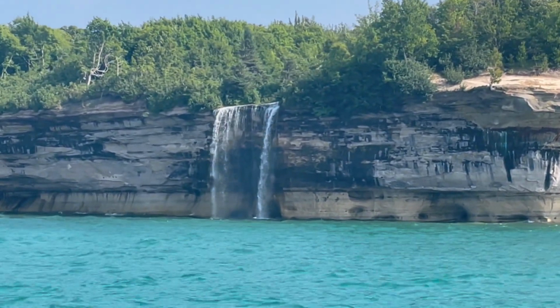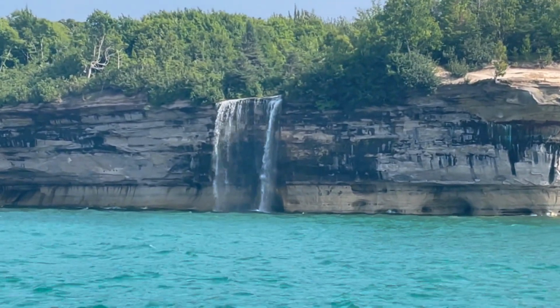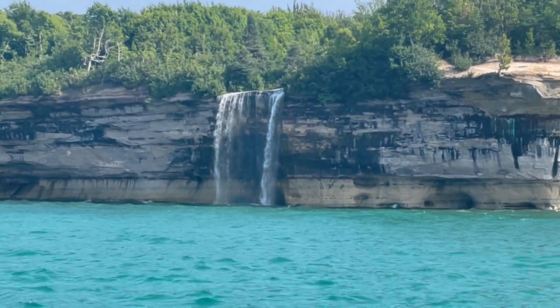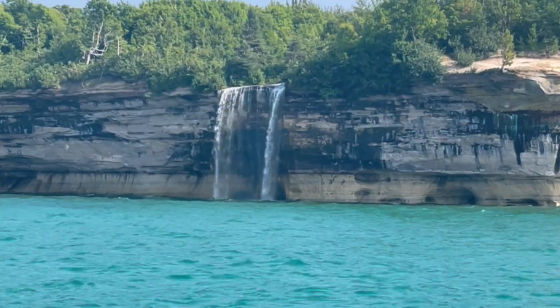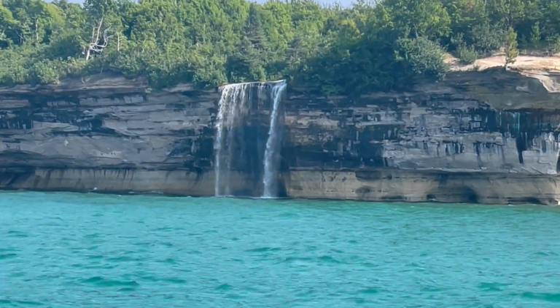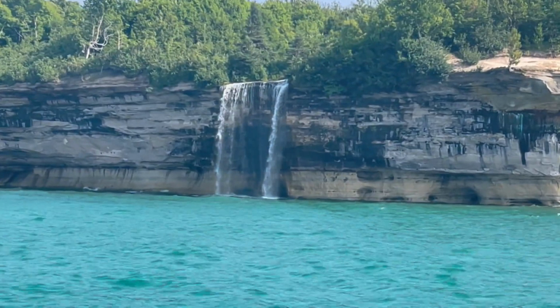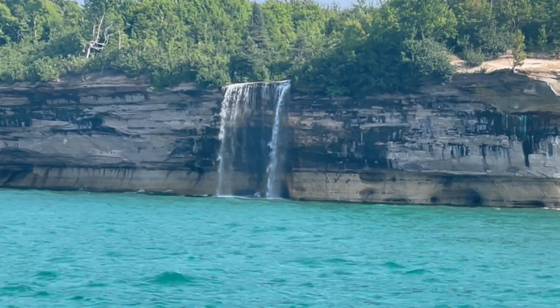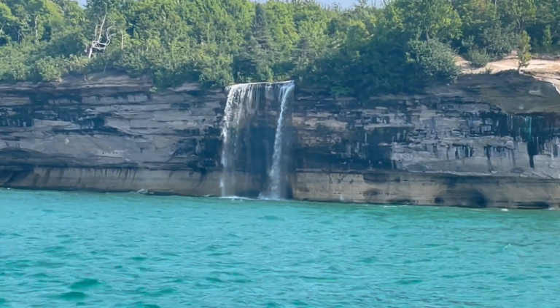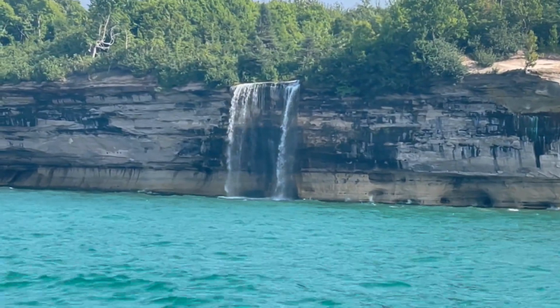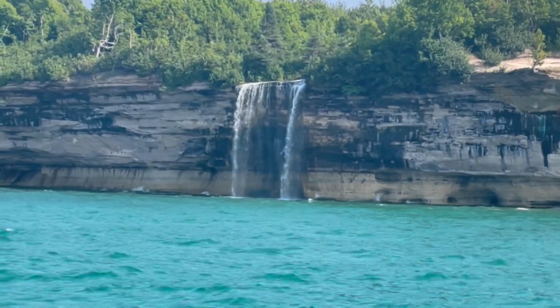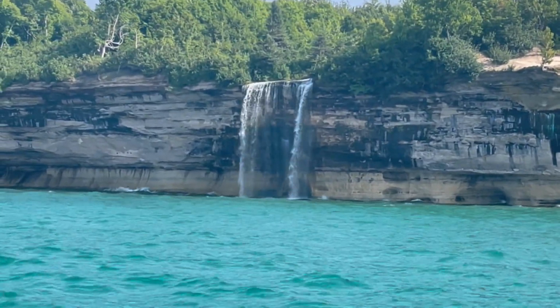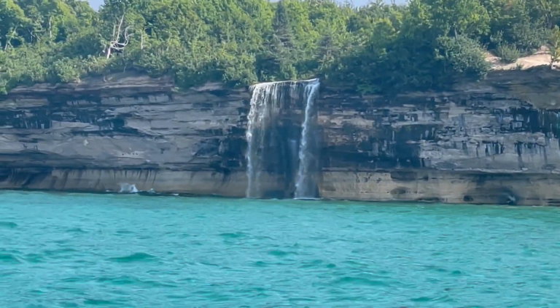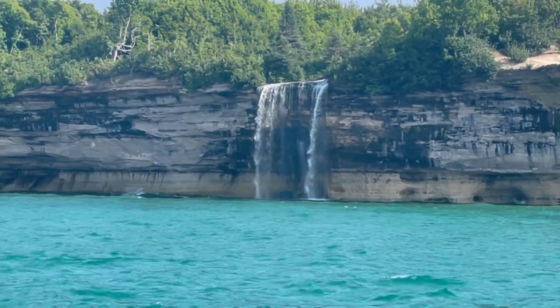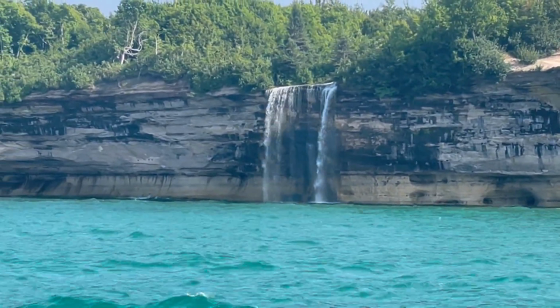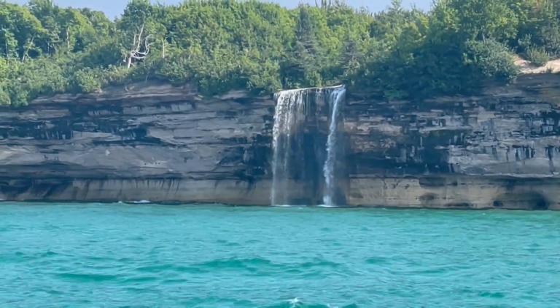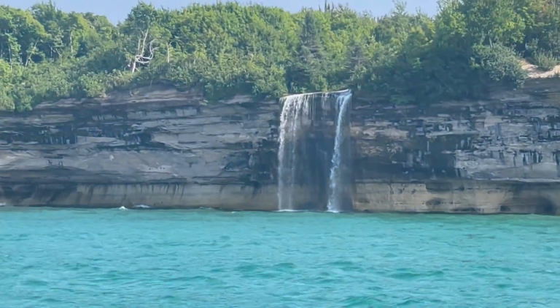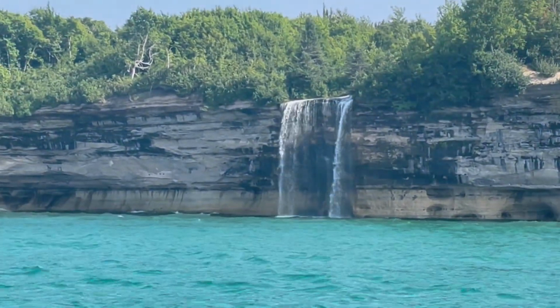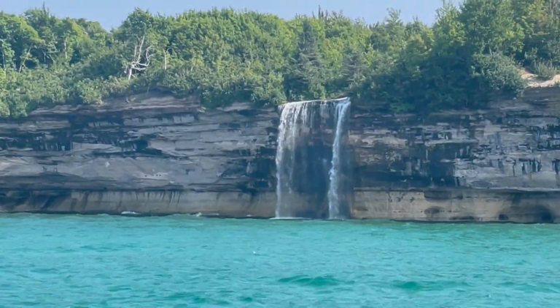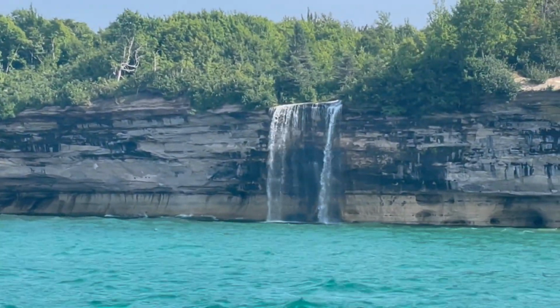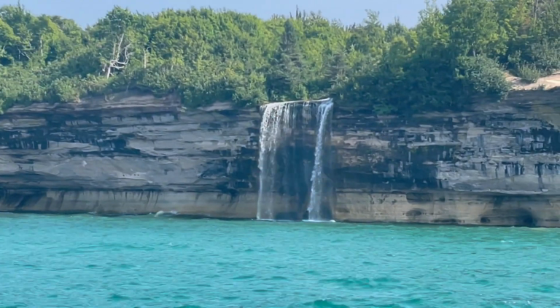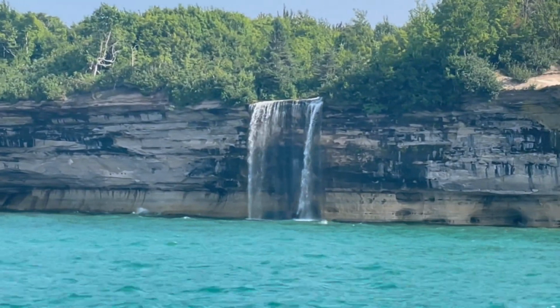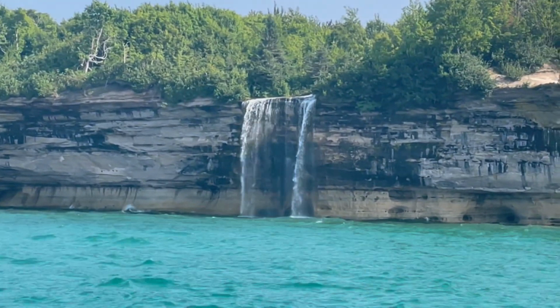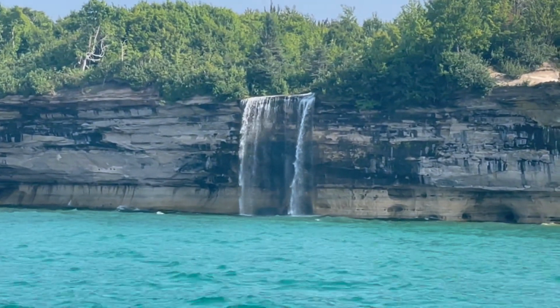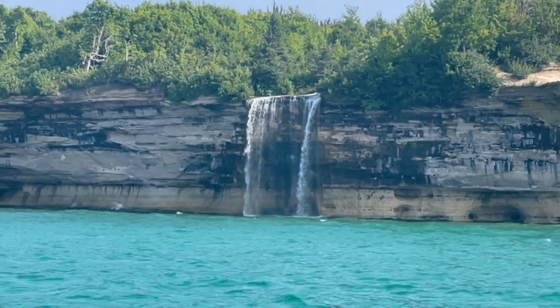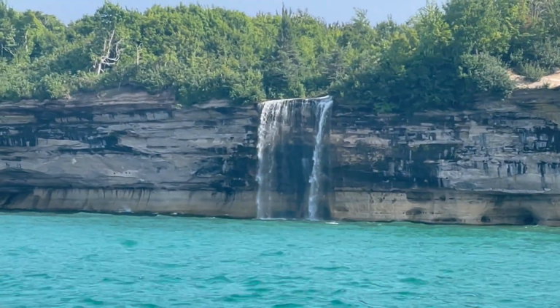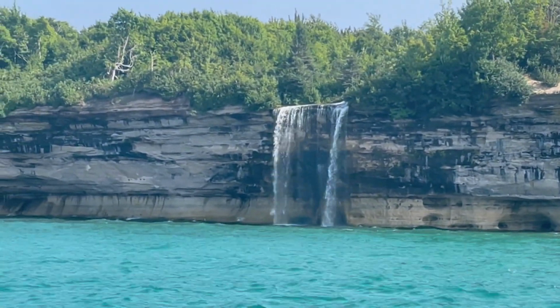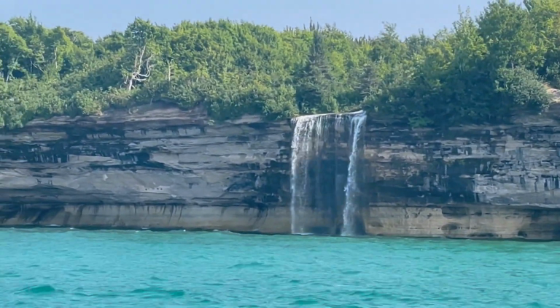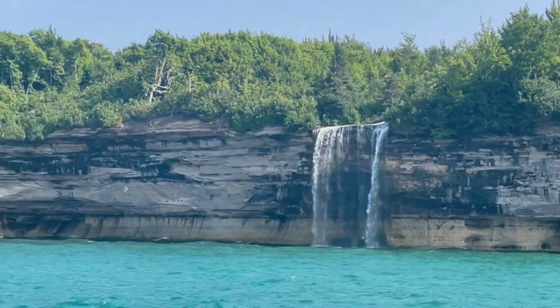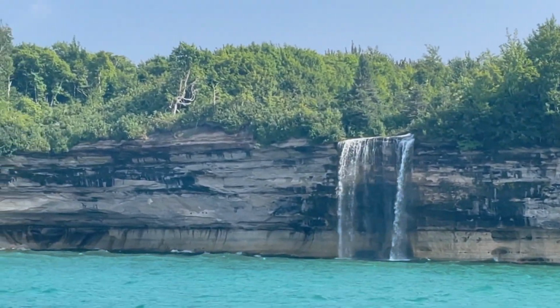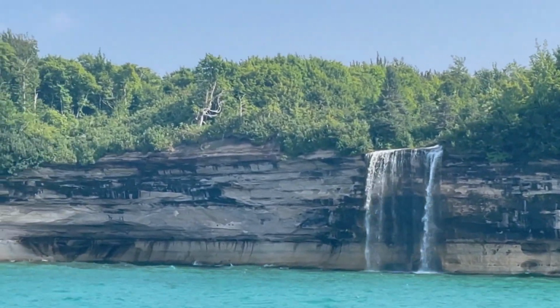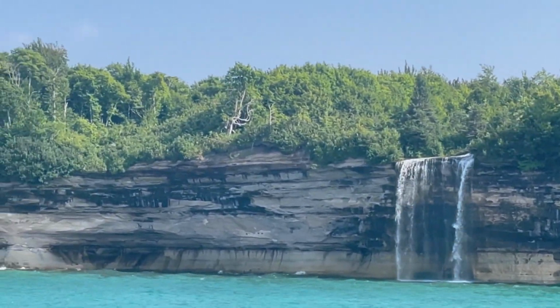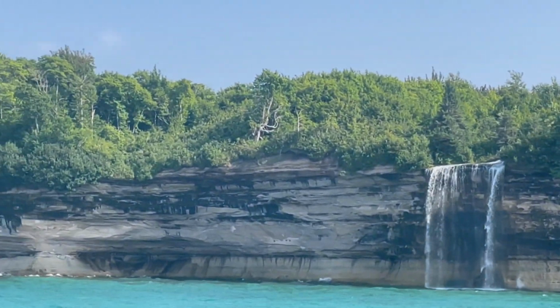This is the last waterfall of interest — it's called Spray Falls. It's one of the only waterfalls that runs around one of the Pictured Rocks. Sometimes in the wintertime the water freezes on the outside and creates a huge amount of ice.